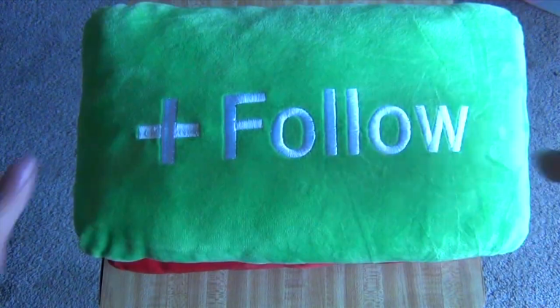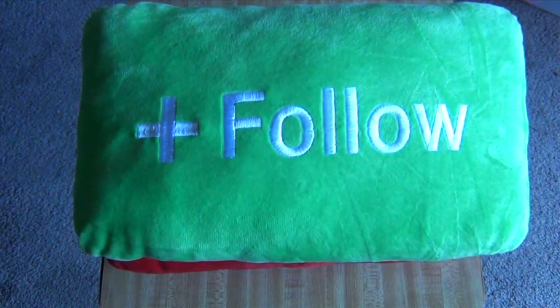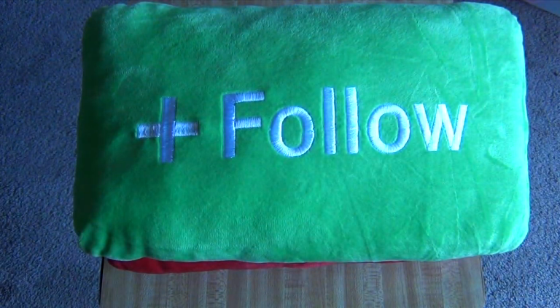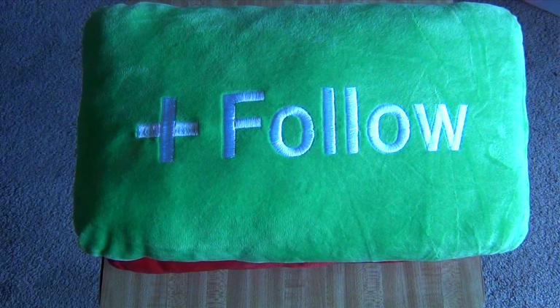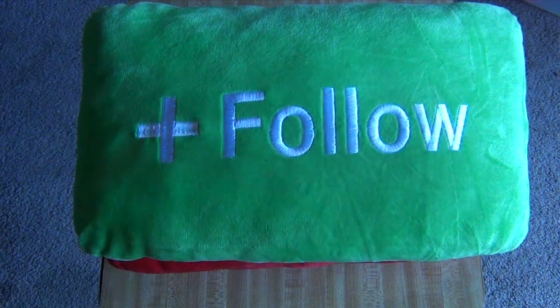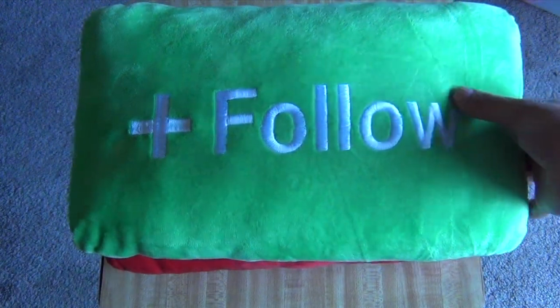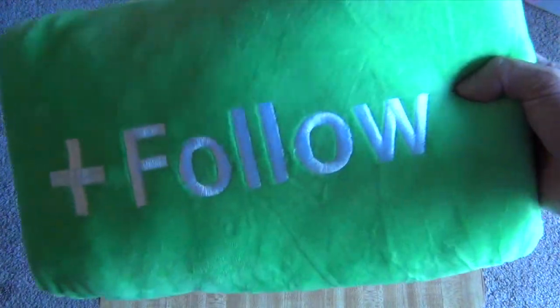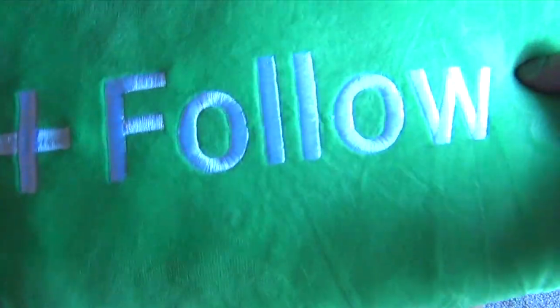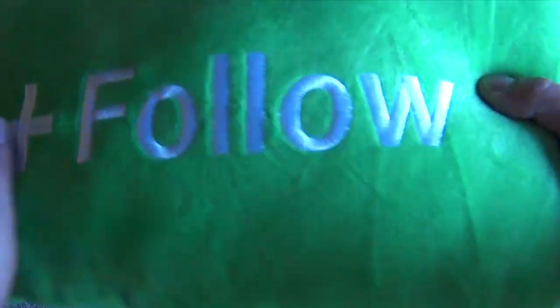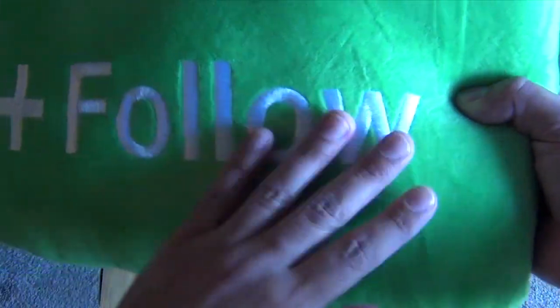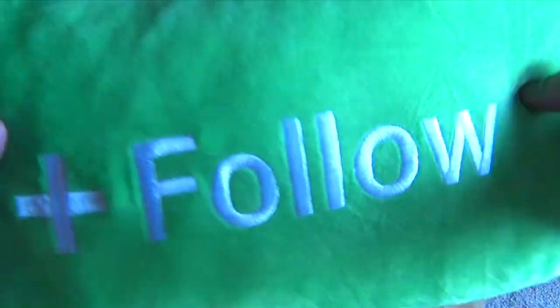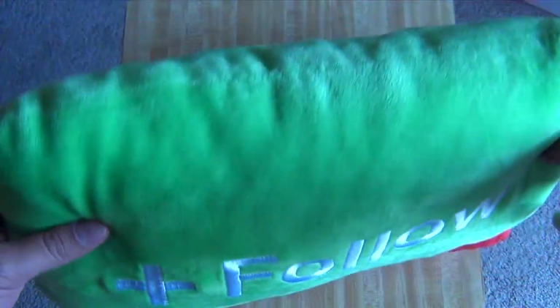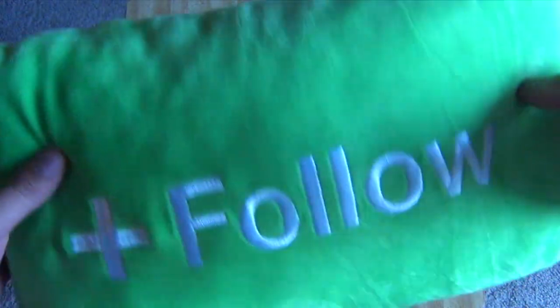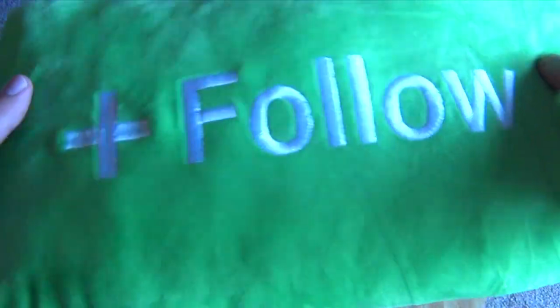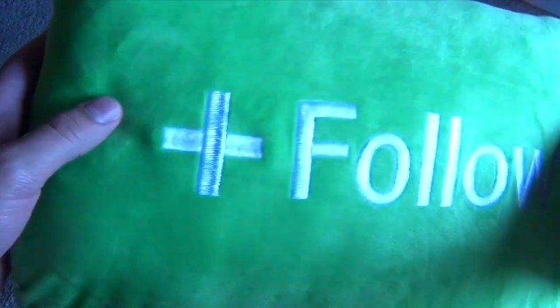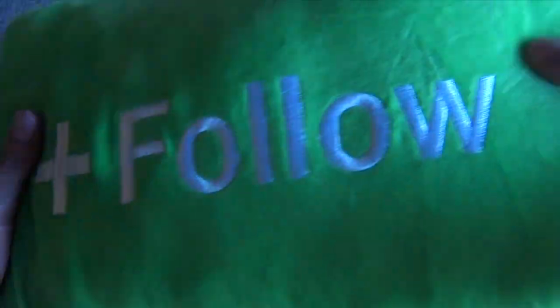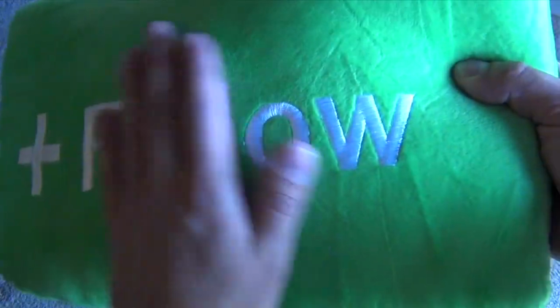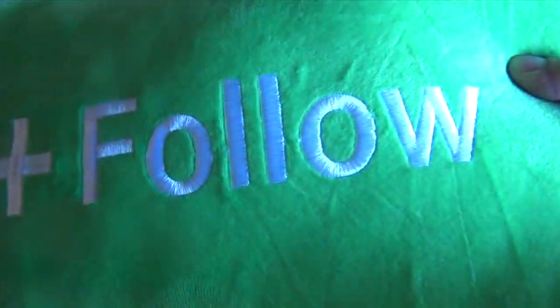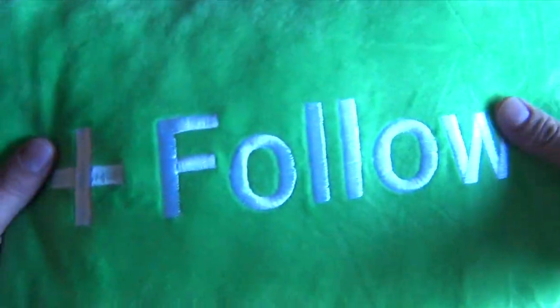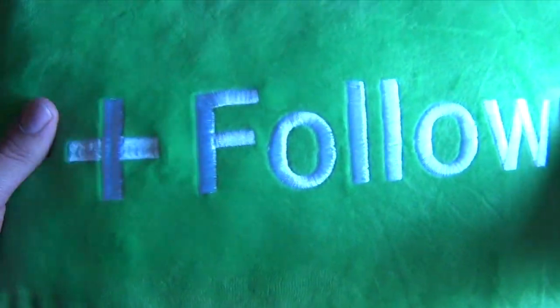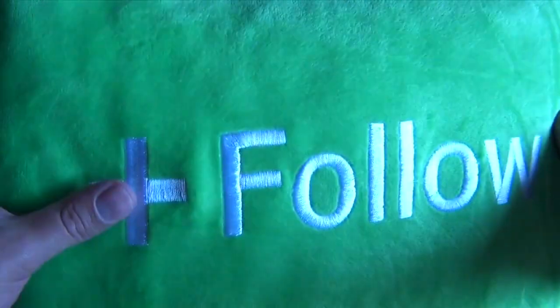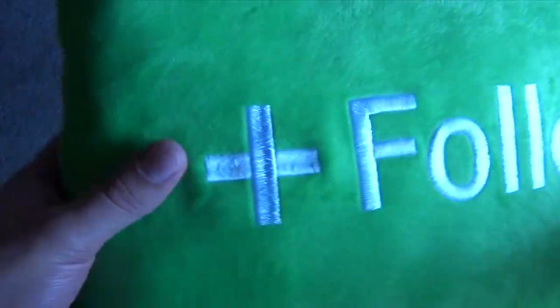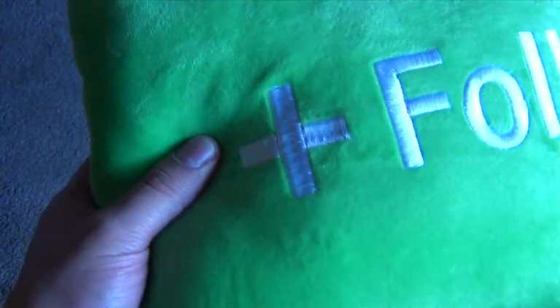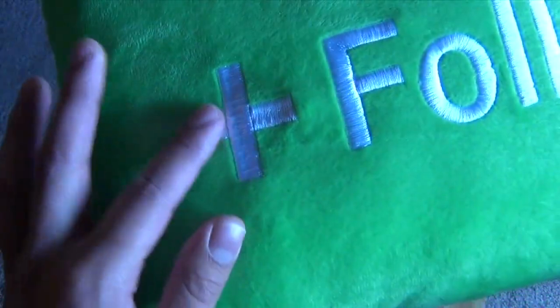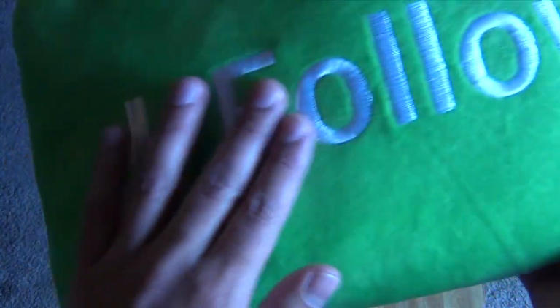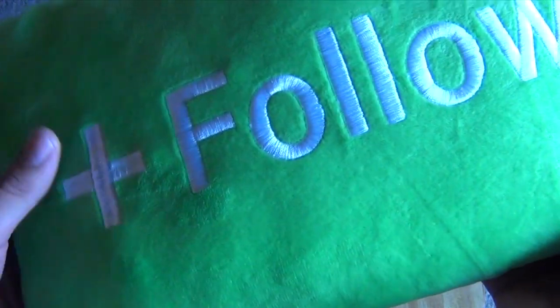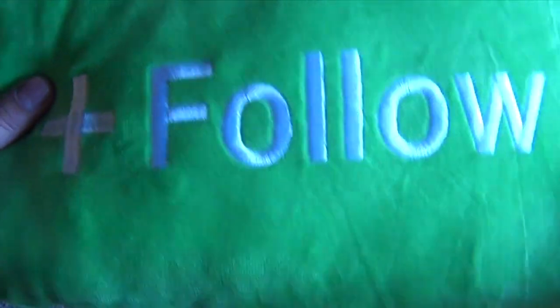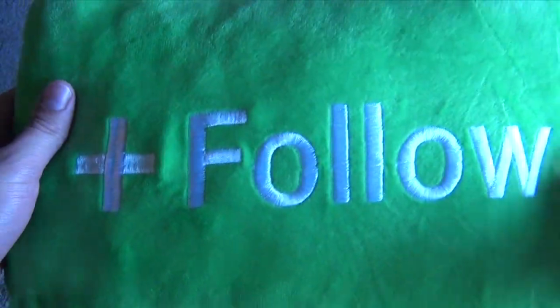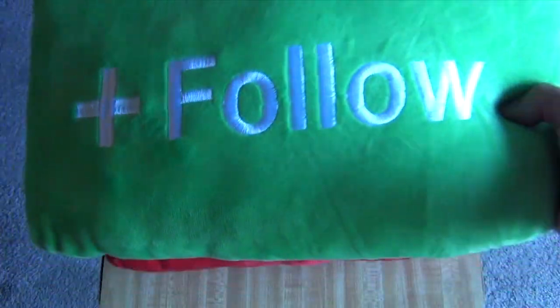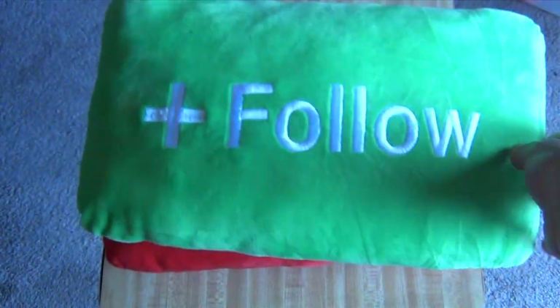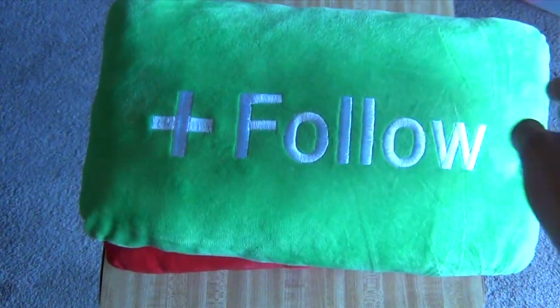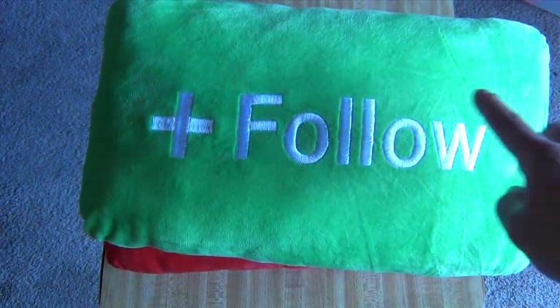And the new Follow button pillow. Again this one is actually darker in person — it's hard to get good lighting and color in this video. It's actually the same color as the WTF.